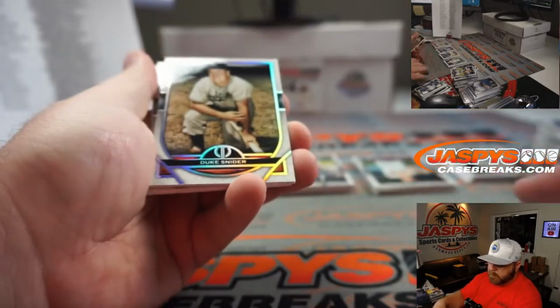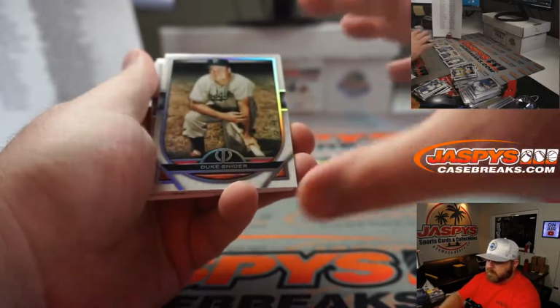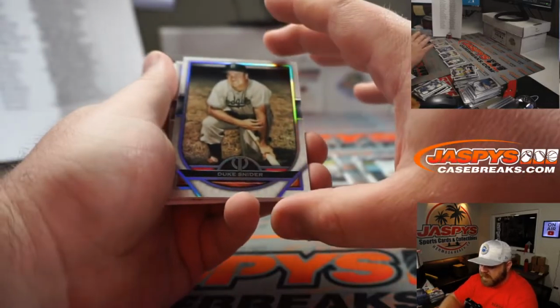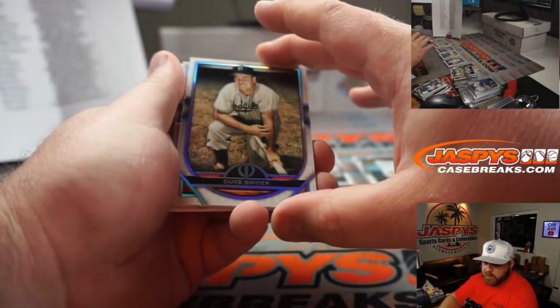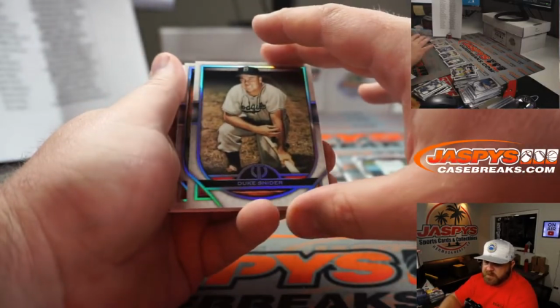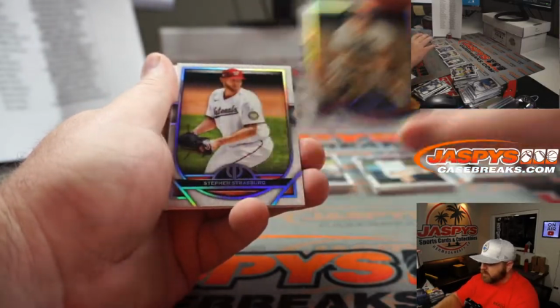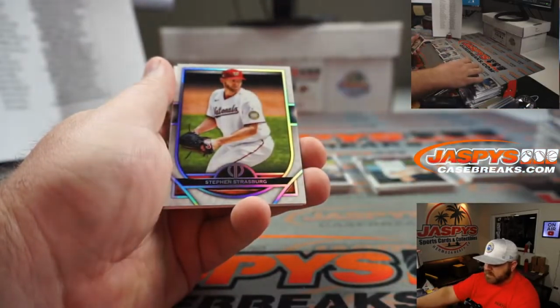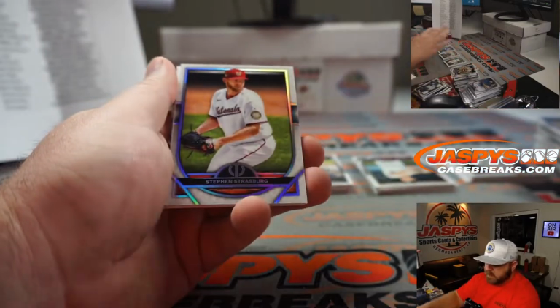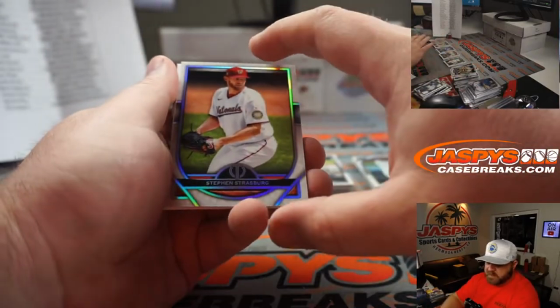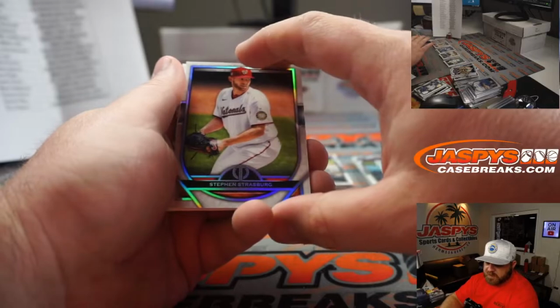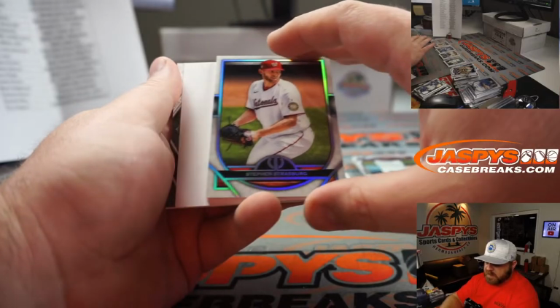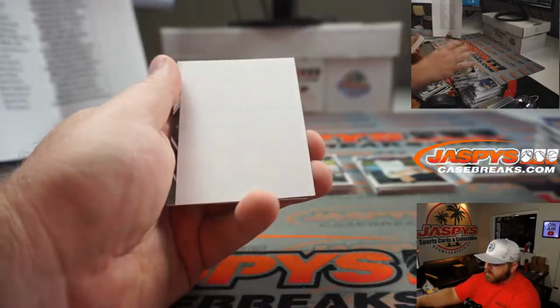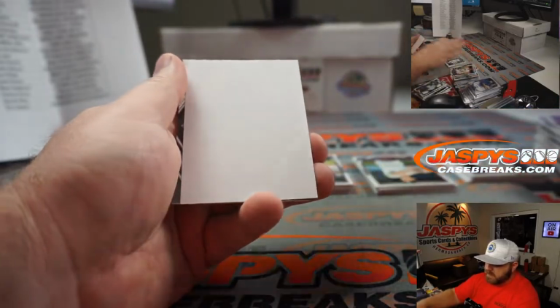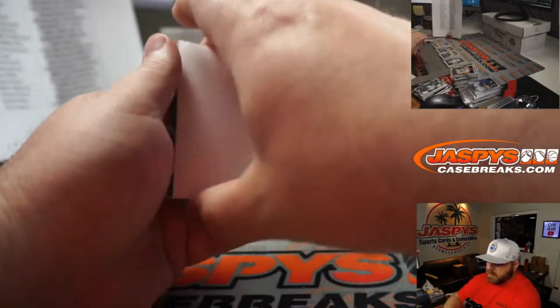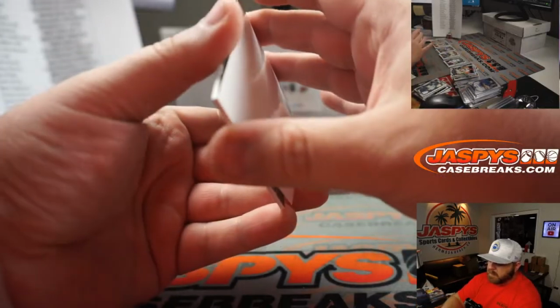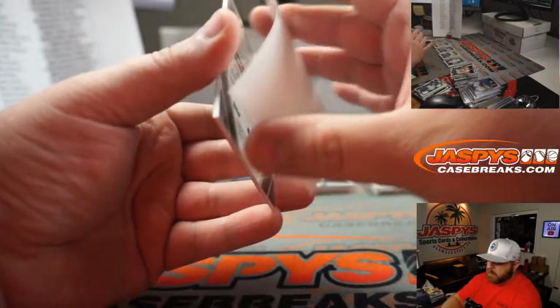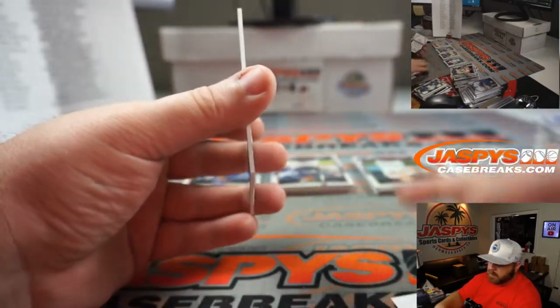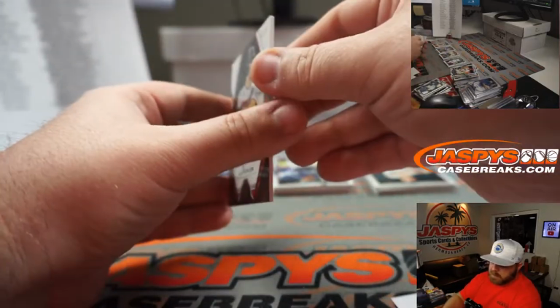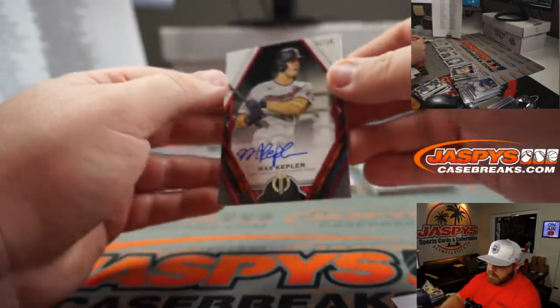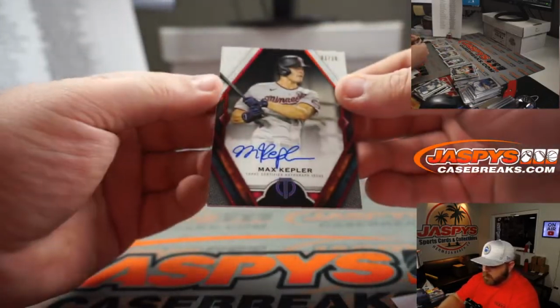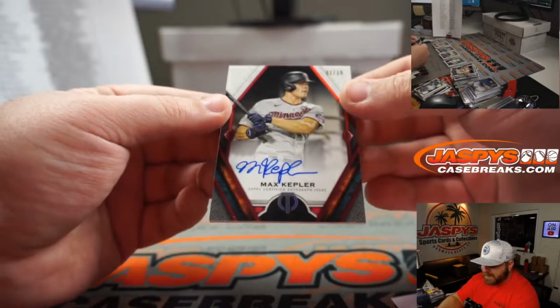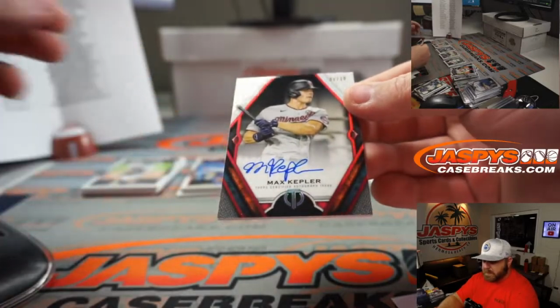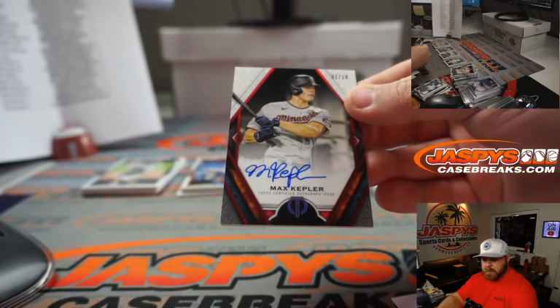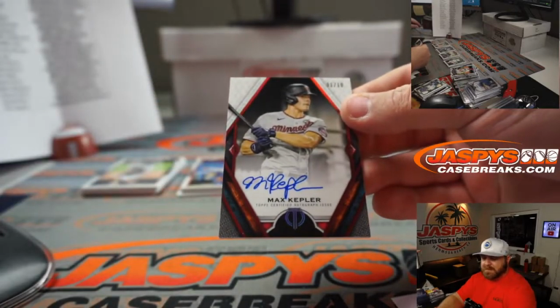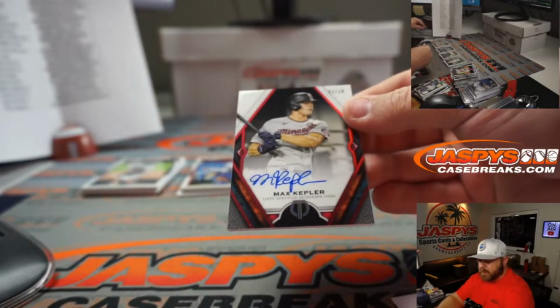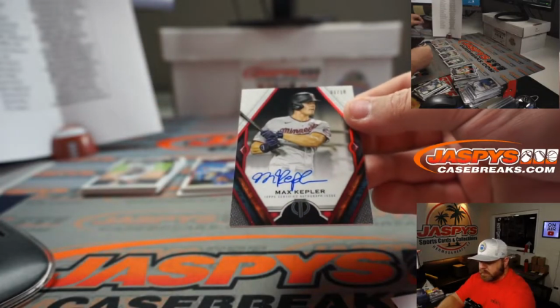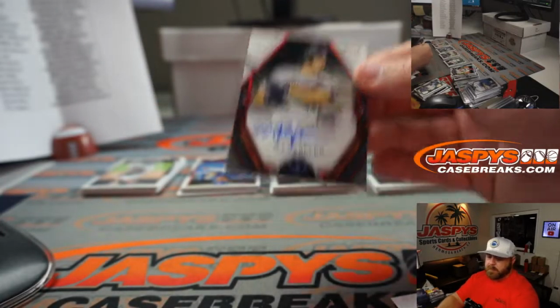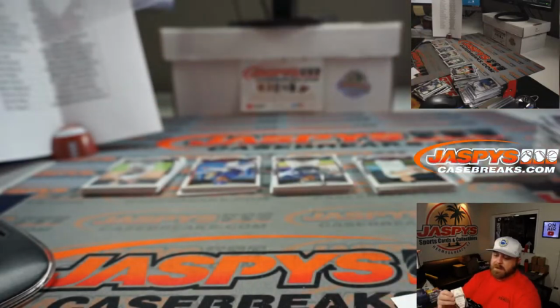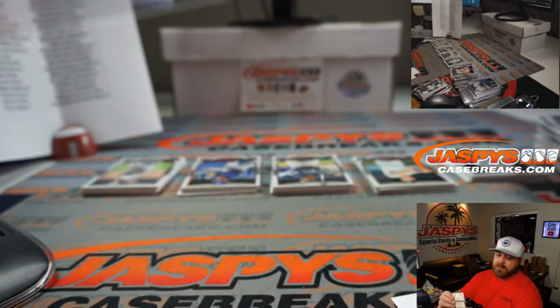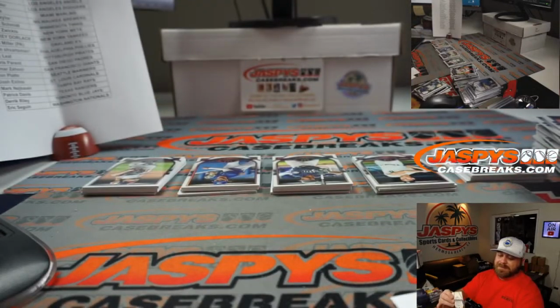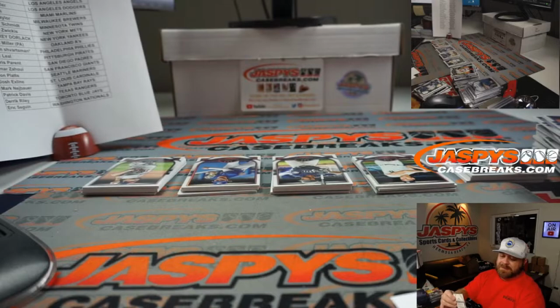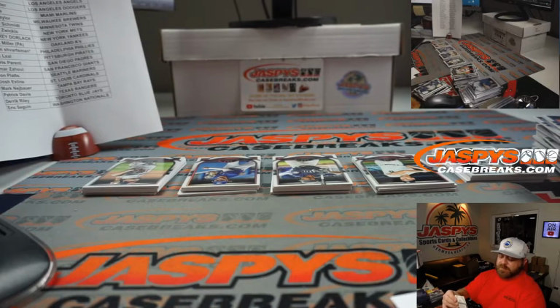Last box: Duke Snider for the Dodgers — Dylan Sadler. Steven Strasburg for the Nationals — Eric Seguin. And 1 out of 10 Max Kepler red auto, Twins — Andrew Schmidt.